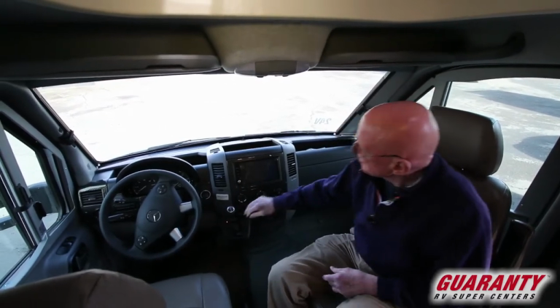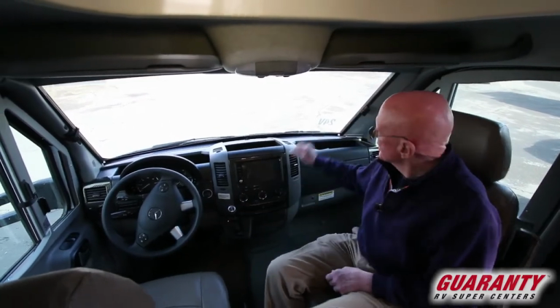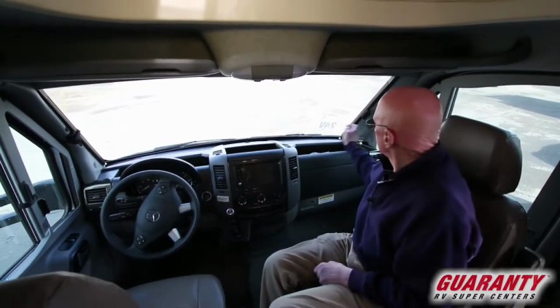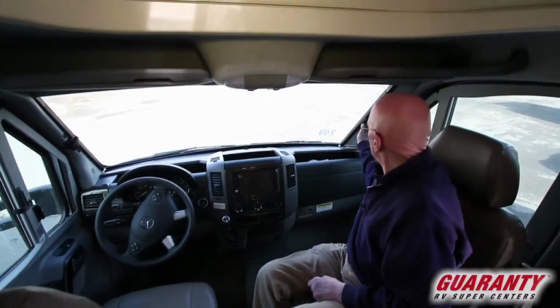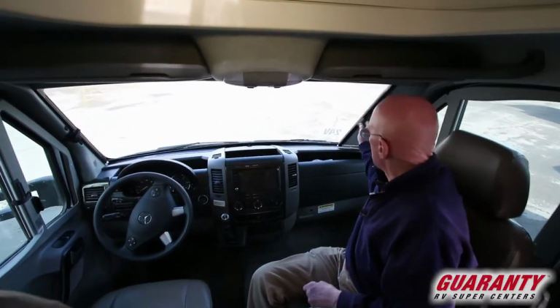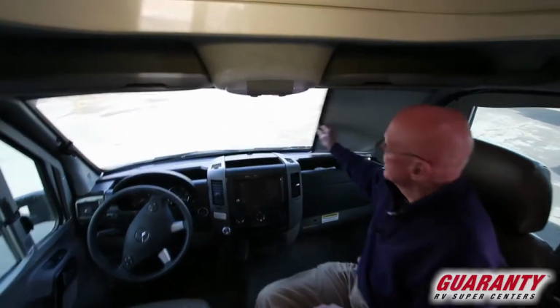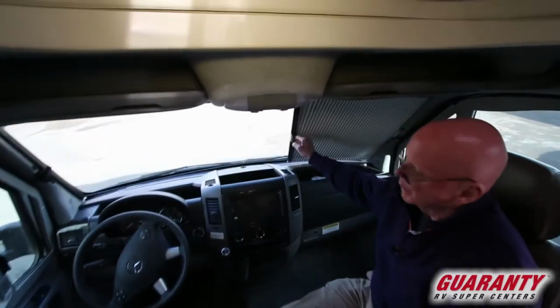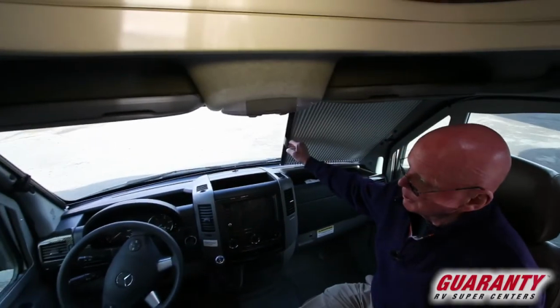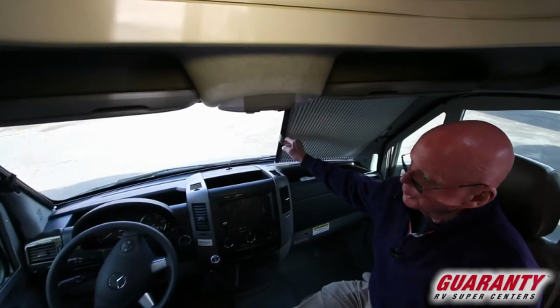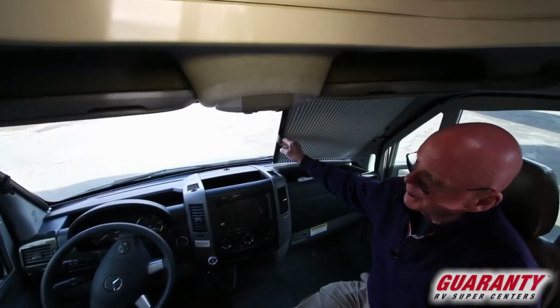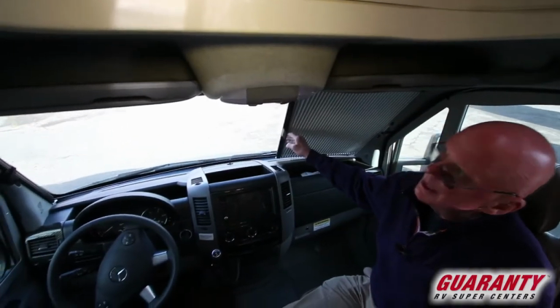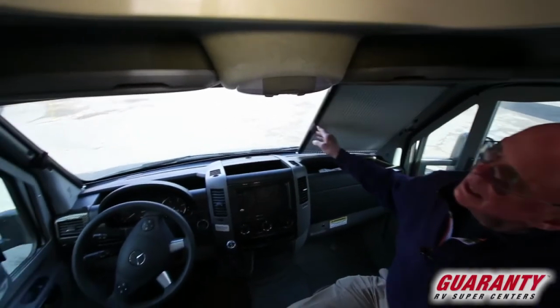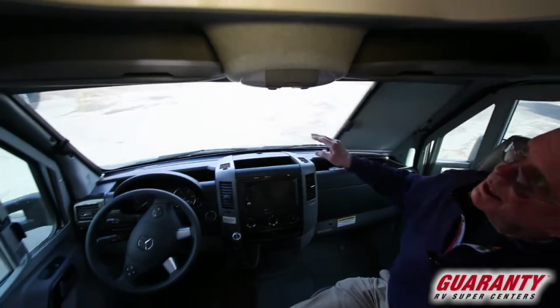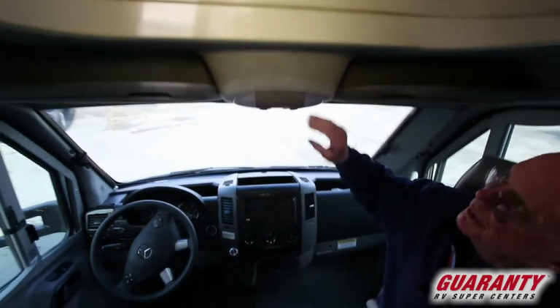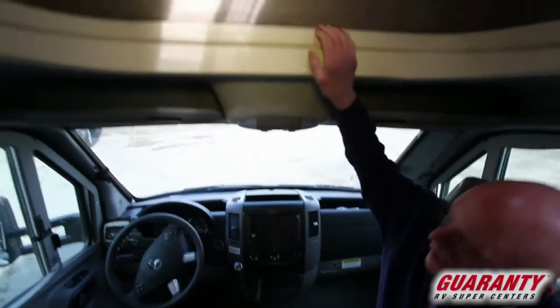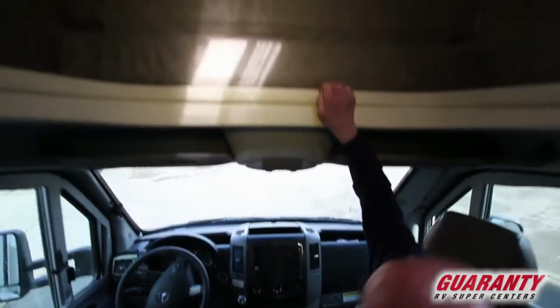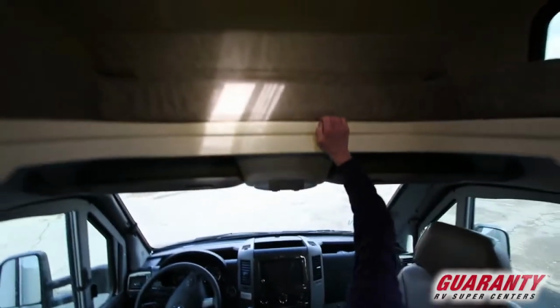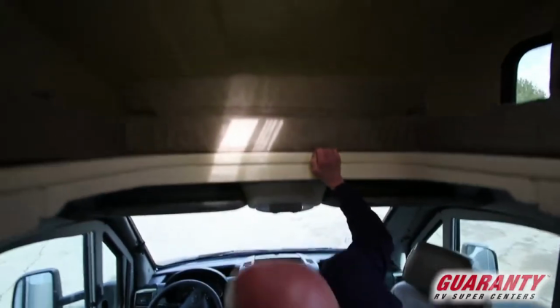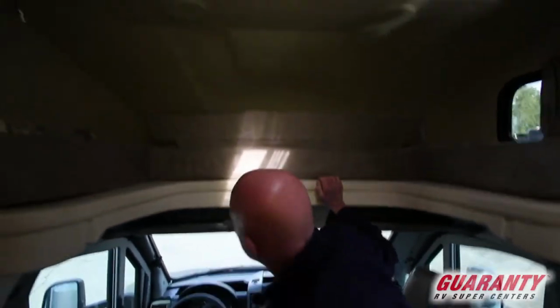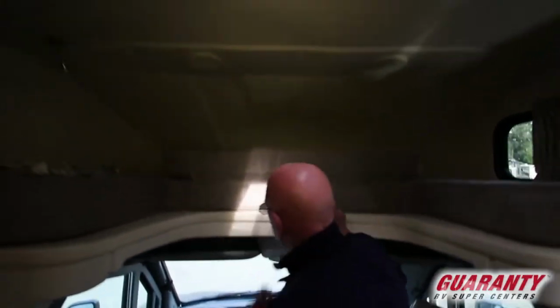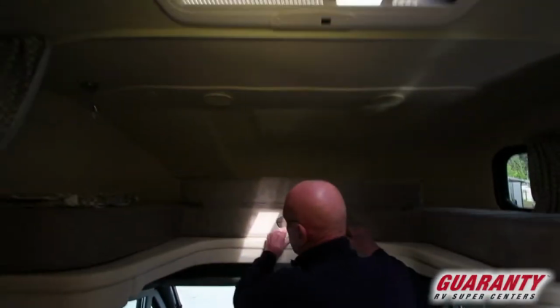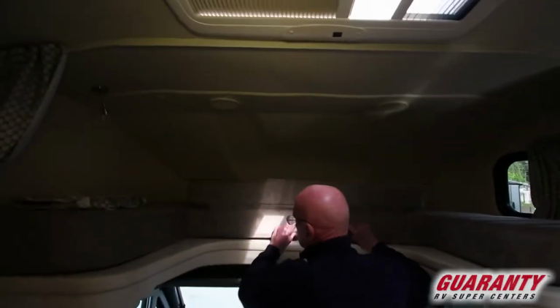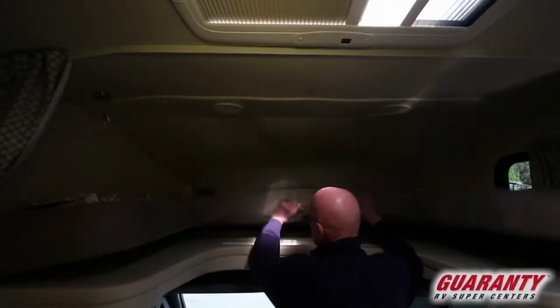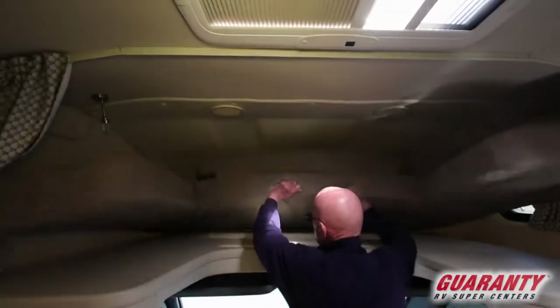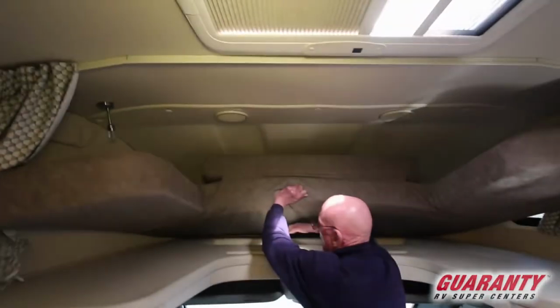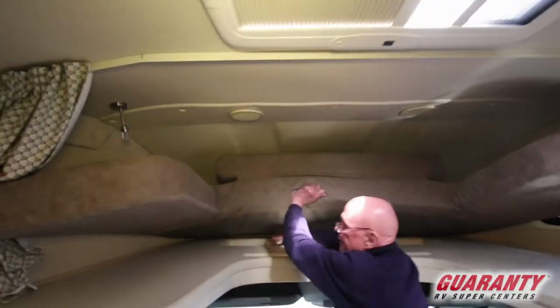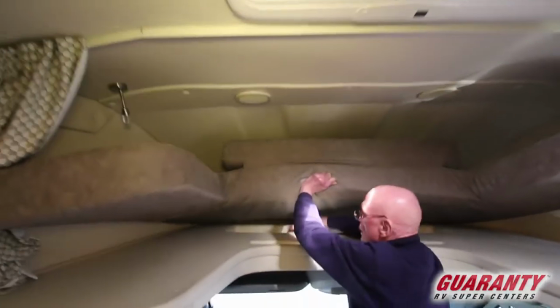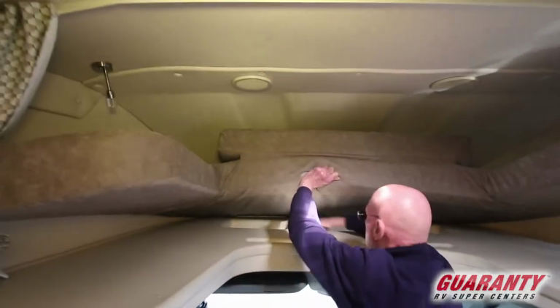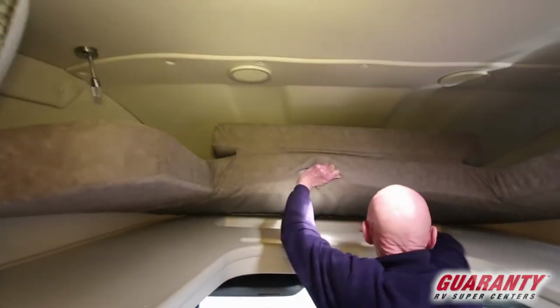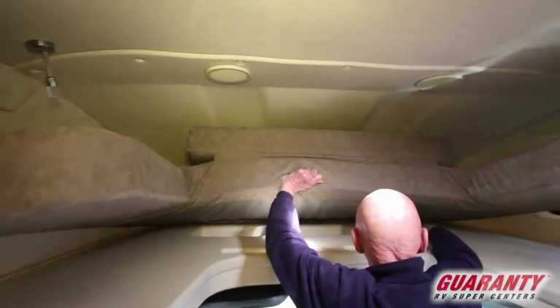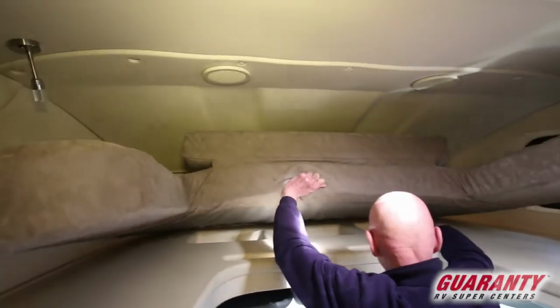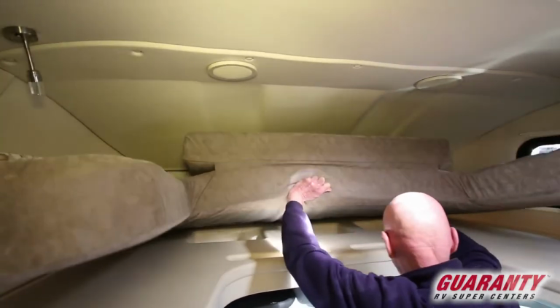This coach has privacy blinds right here. Another nice touch up above in the sleeping area, and I've got storage in this area as well.